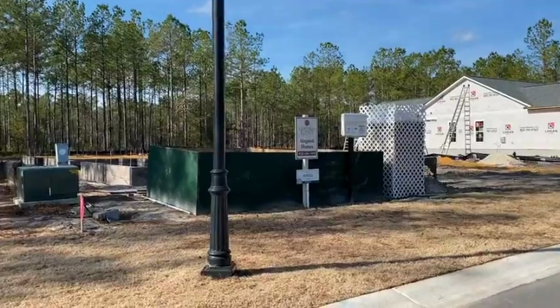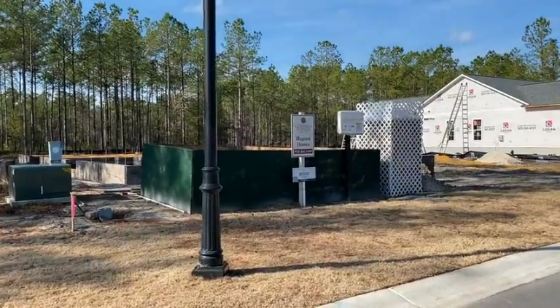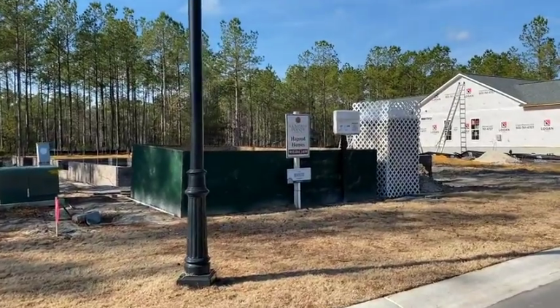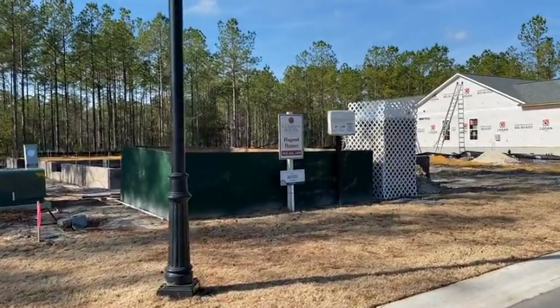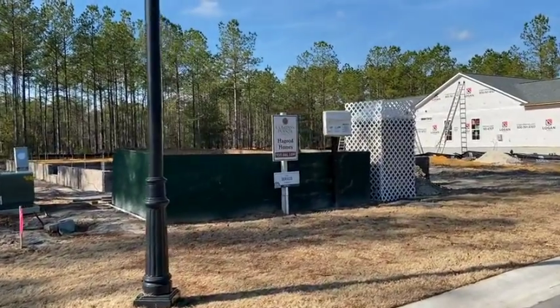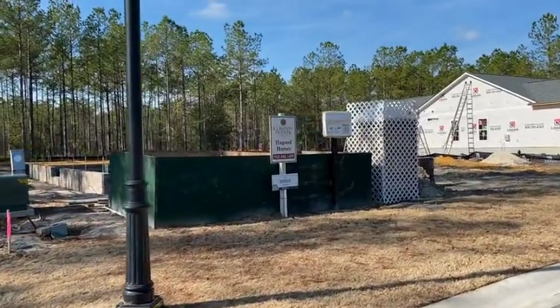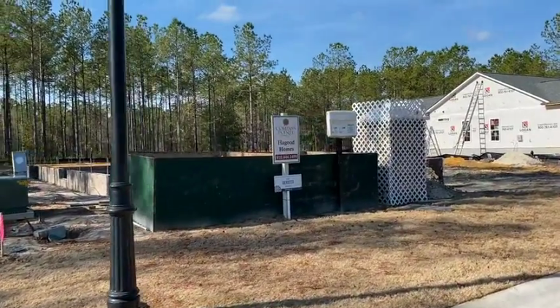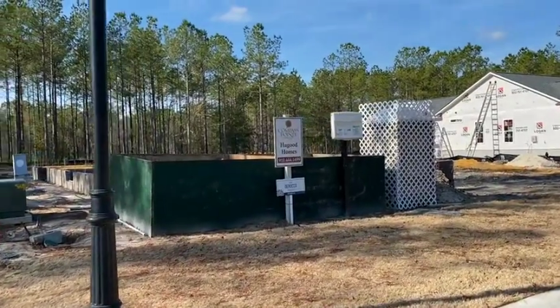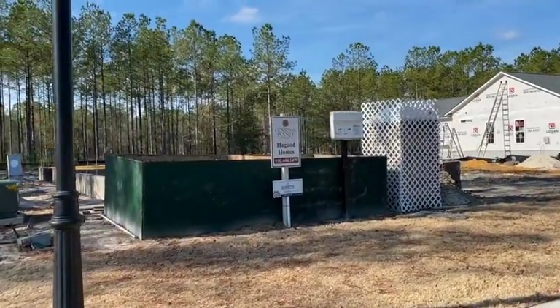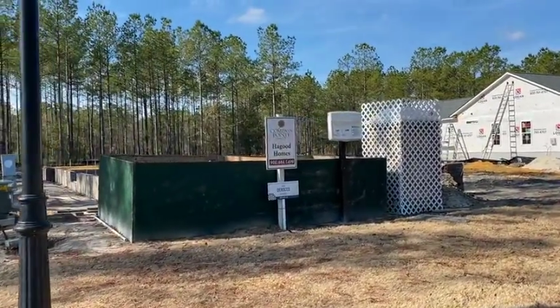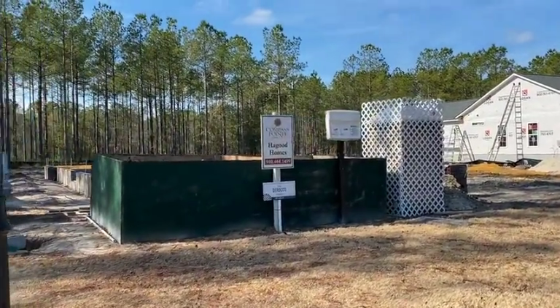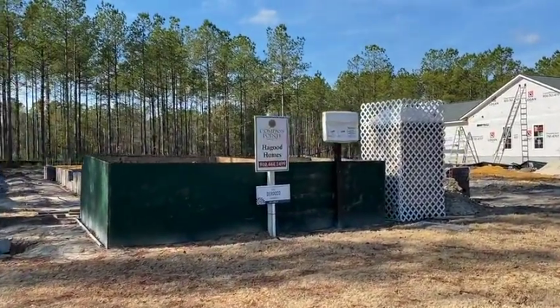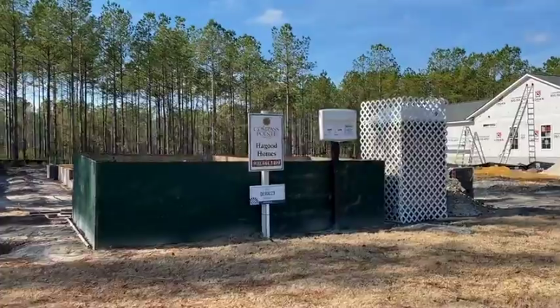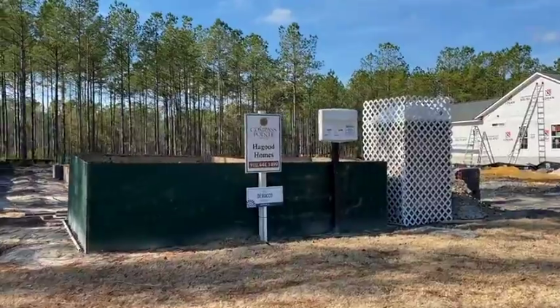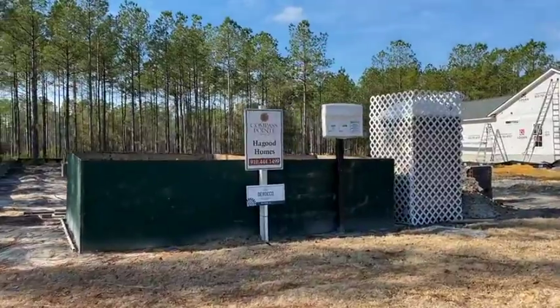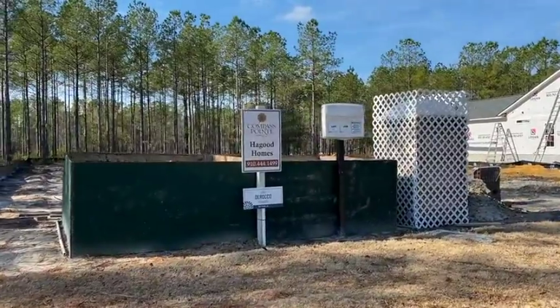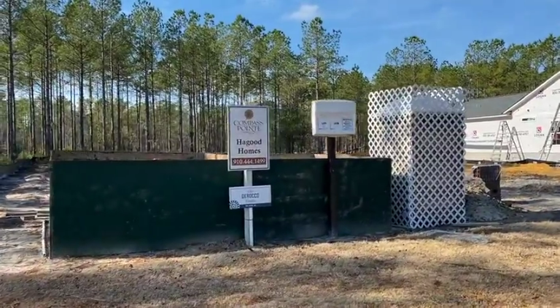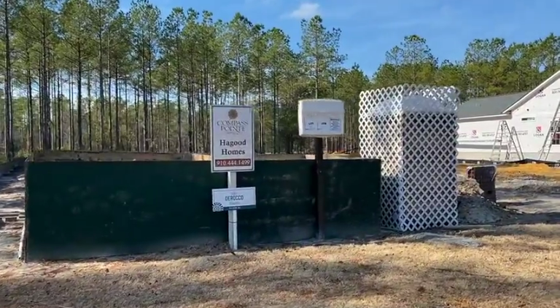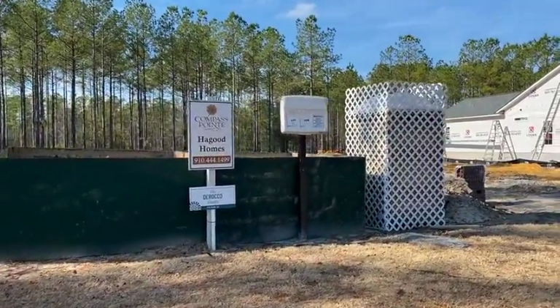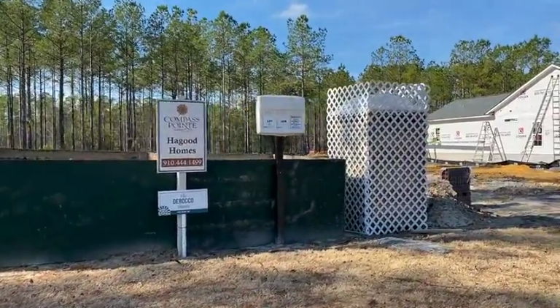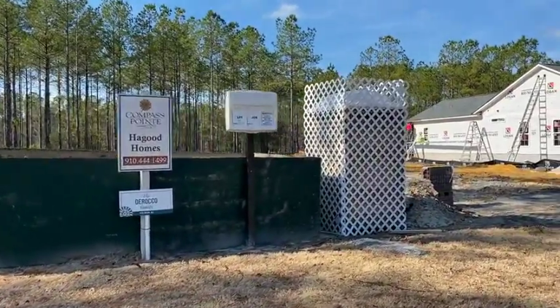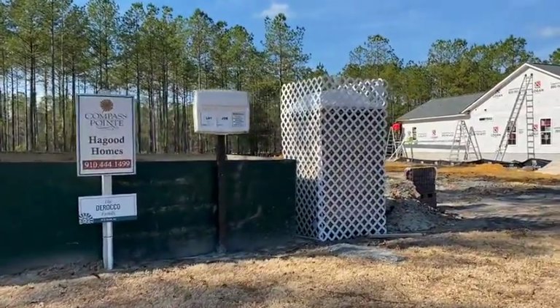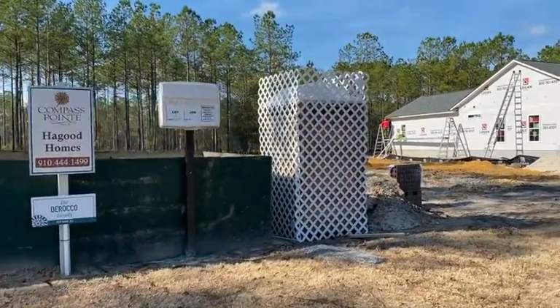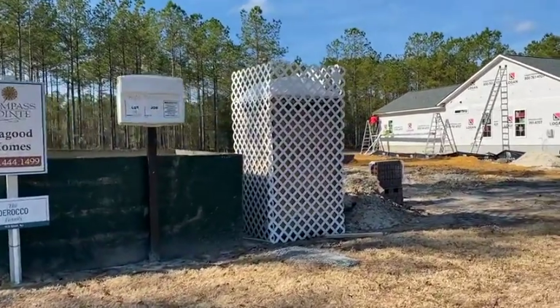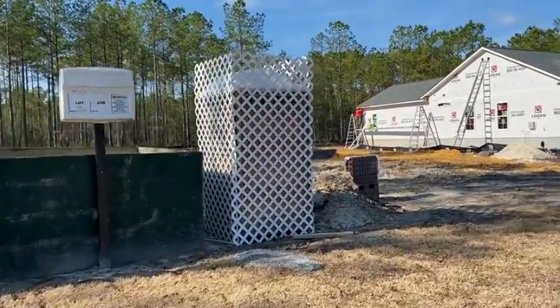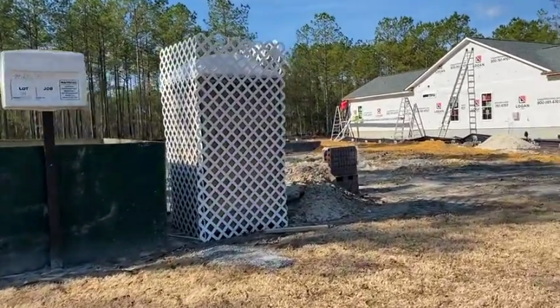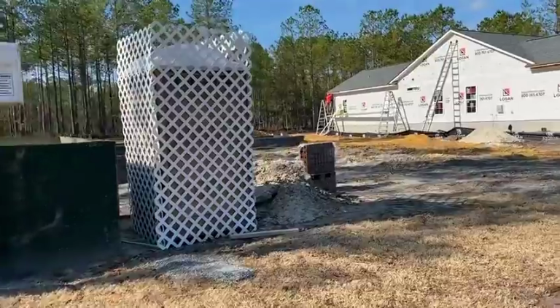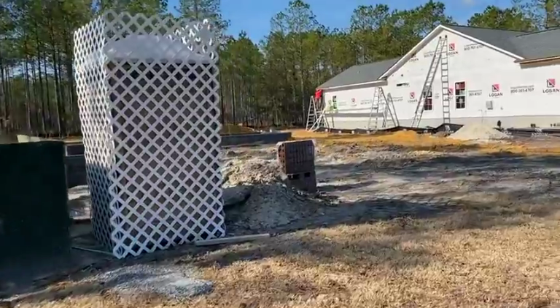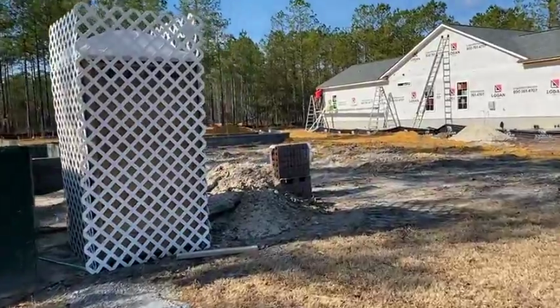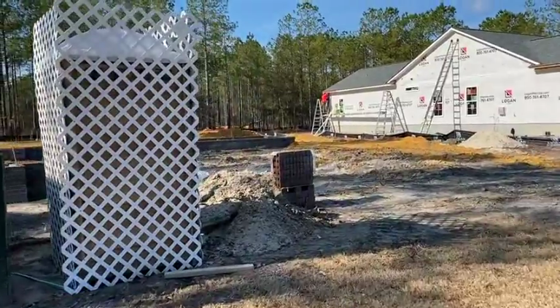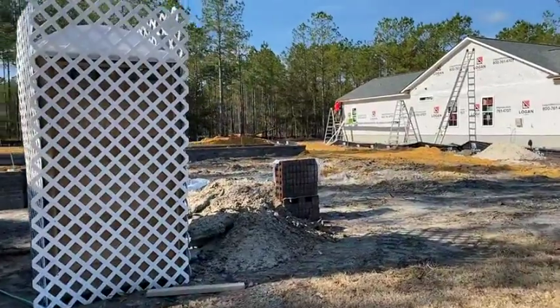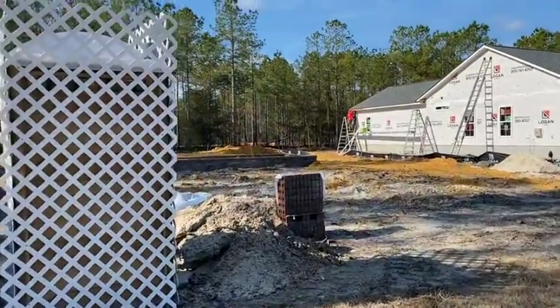We're here at Greg and Patty's house. They're building the Cape Lookout here in Timber Ridge. Super excited for them — this has been a really, really popular plan.